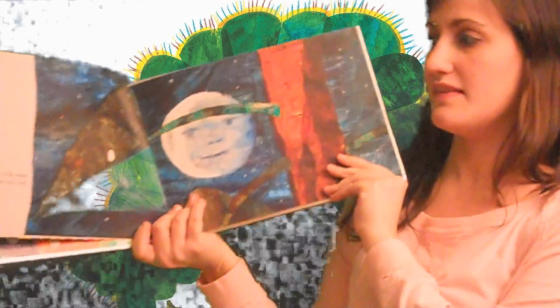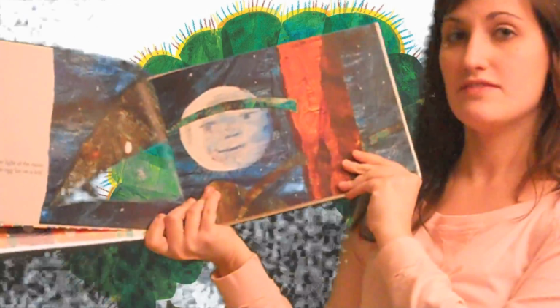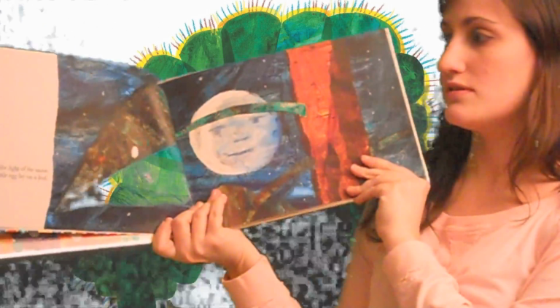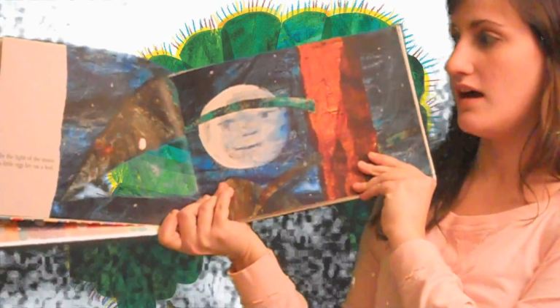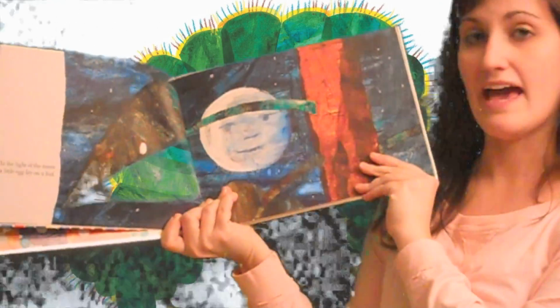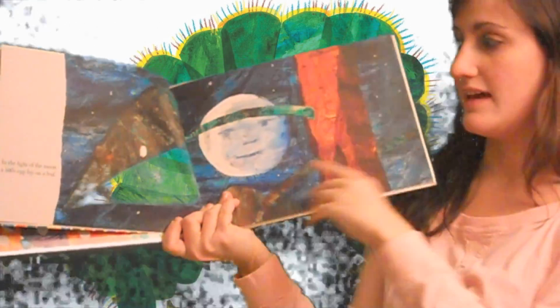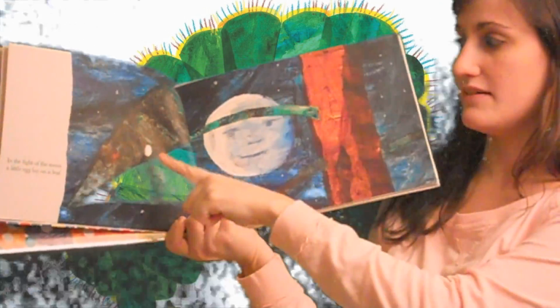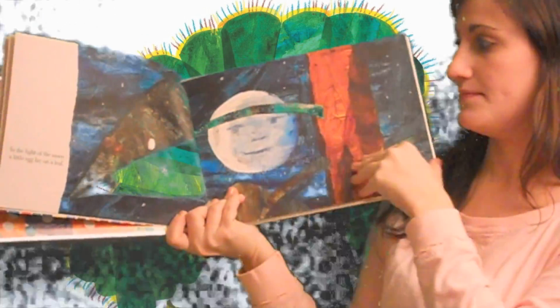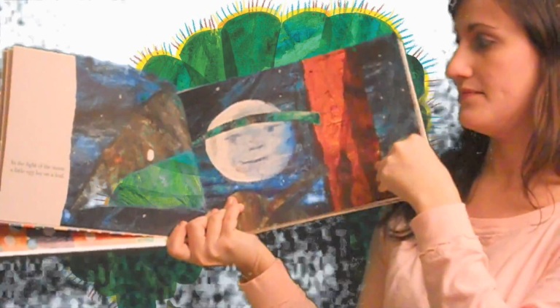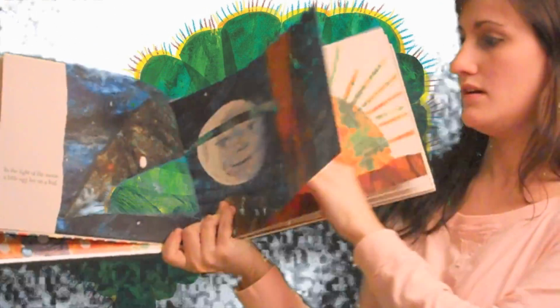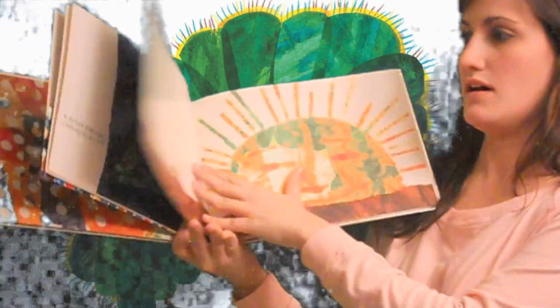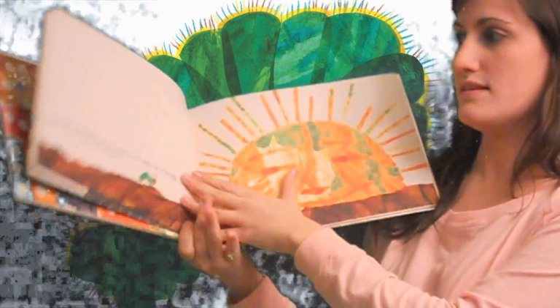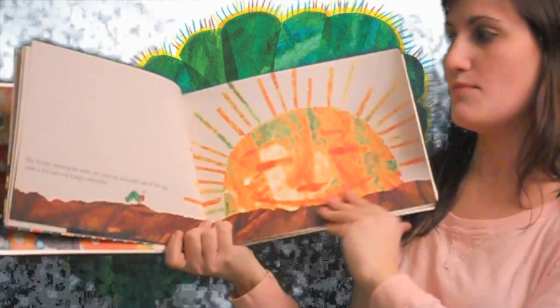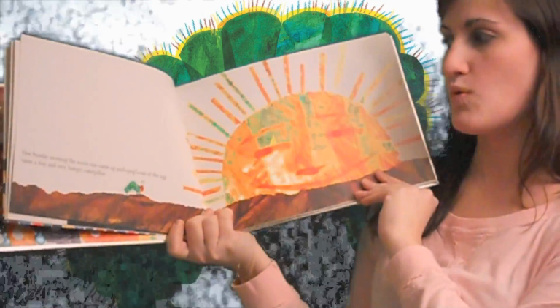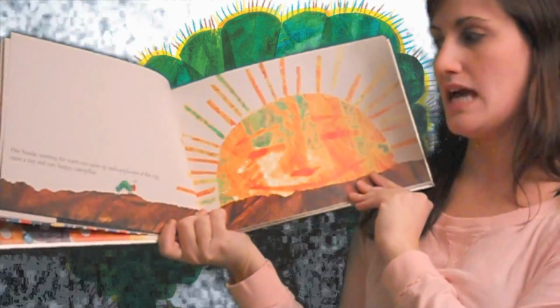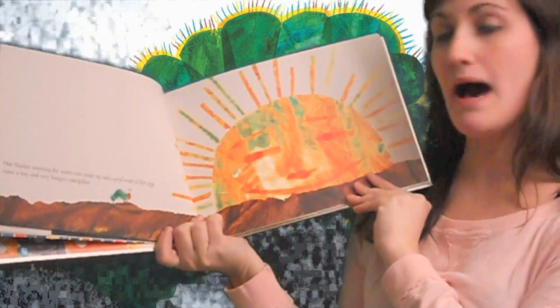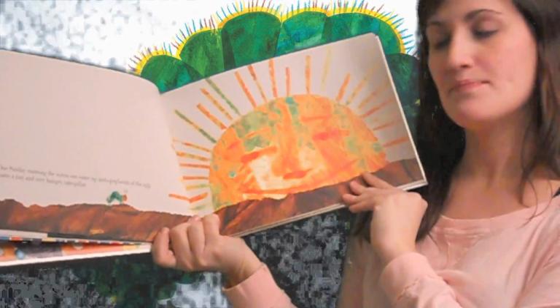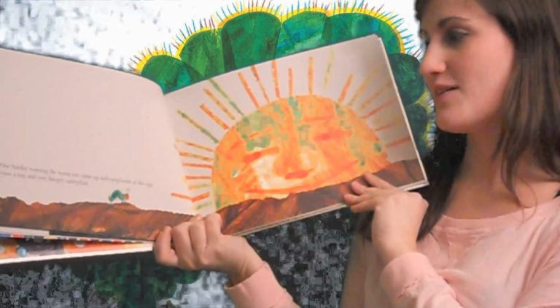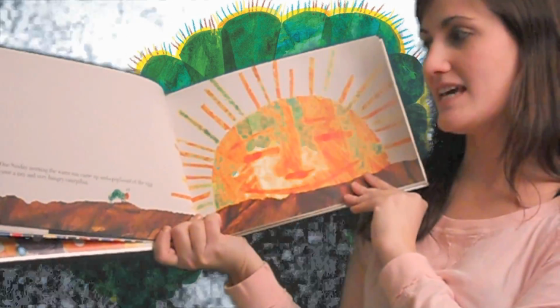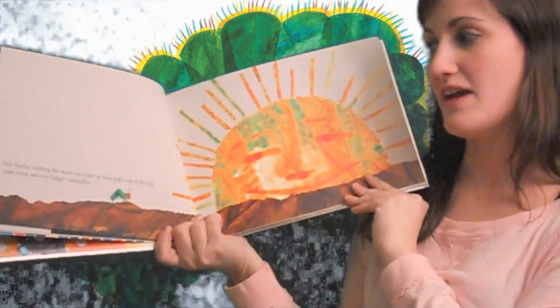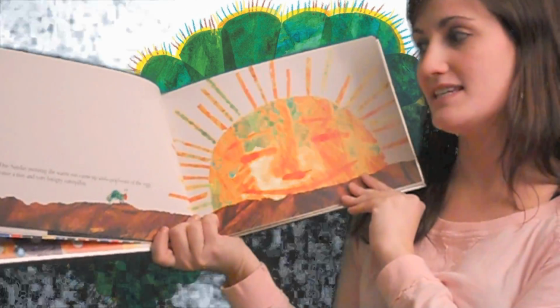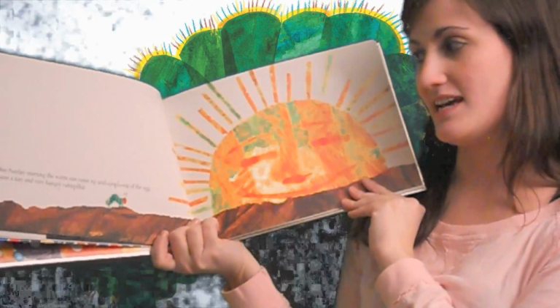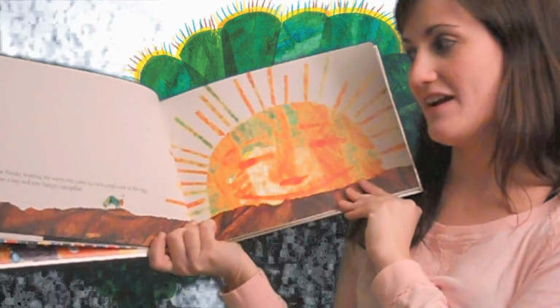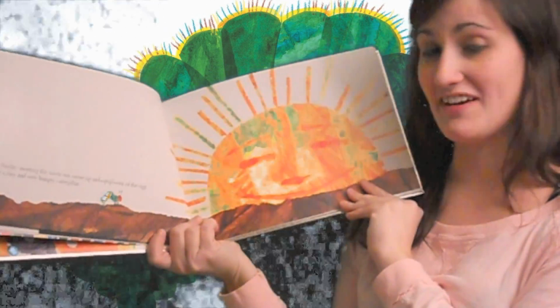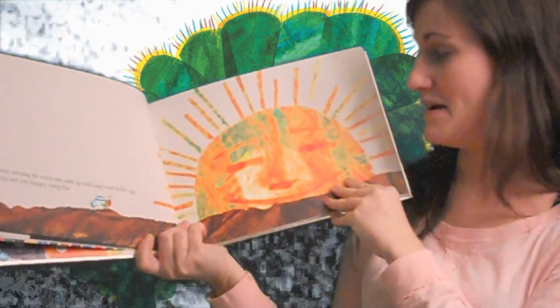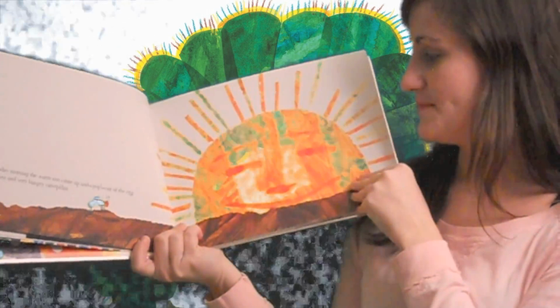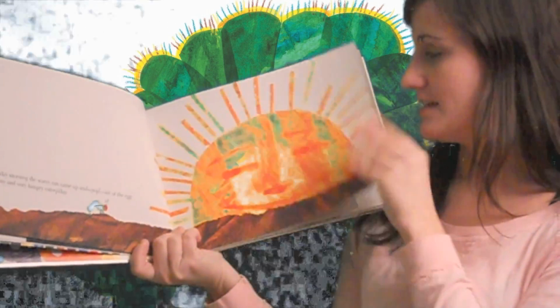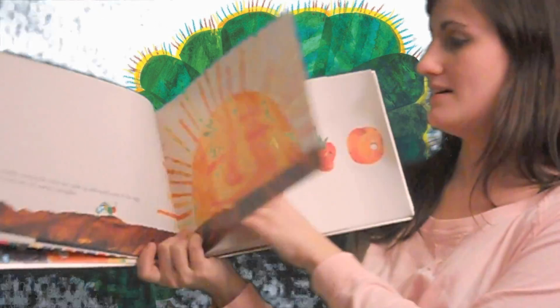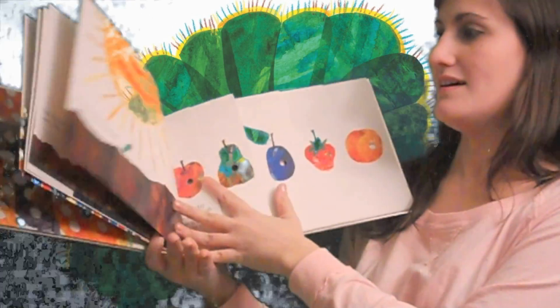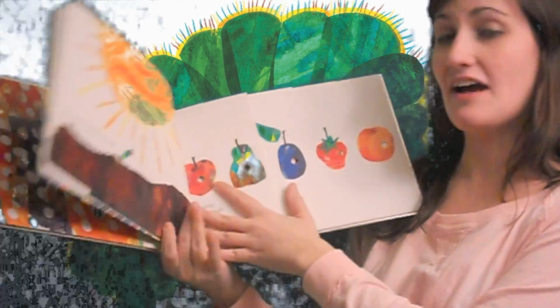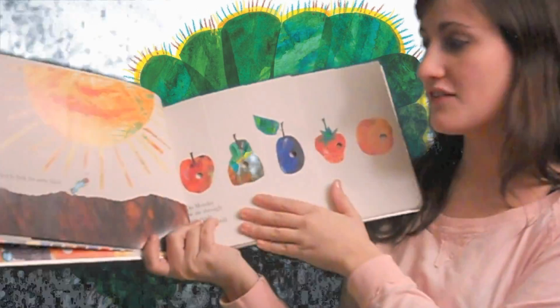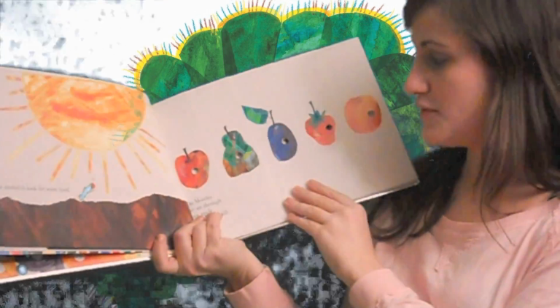In the light of the moon a little egg lay on a leaf. One Sunday morning the warm sun came up and pop! Out of the egg came a very tiny and very hungry caterpillar. He started to look for some food.